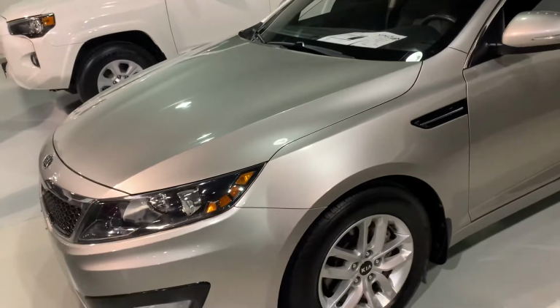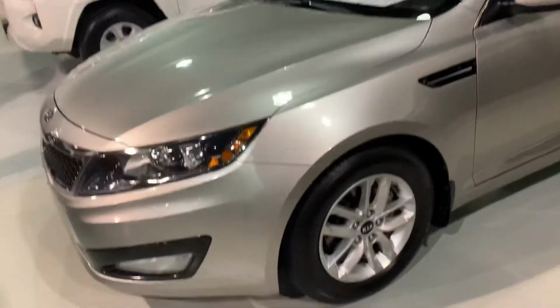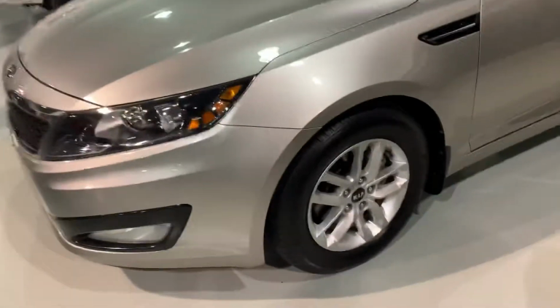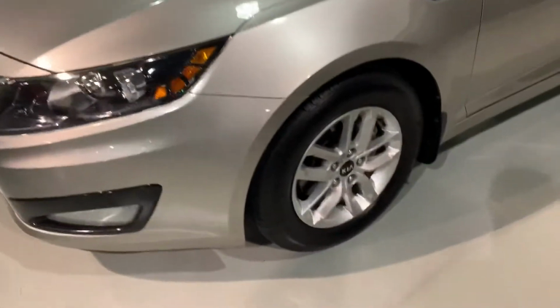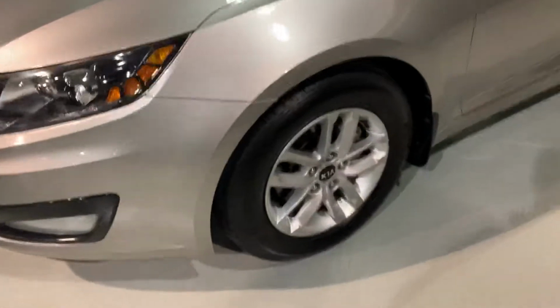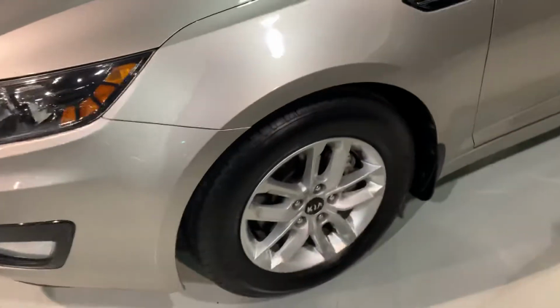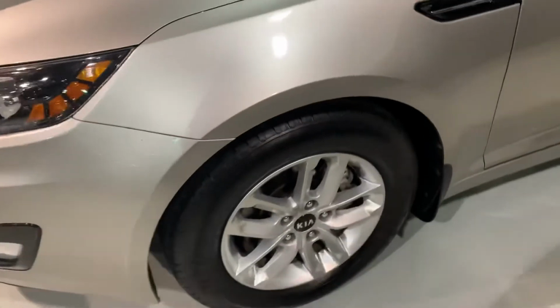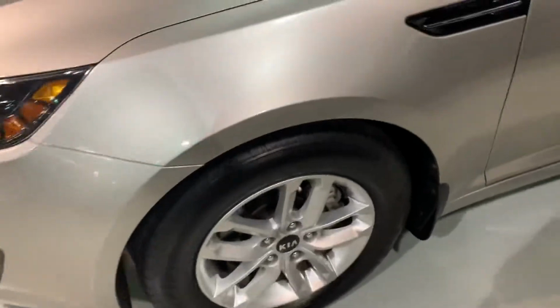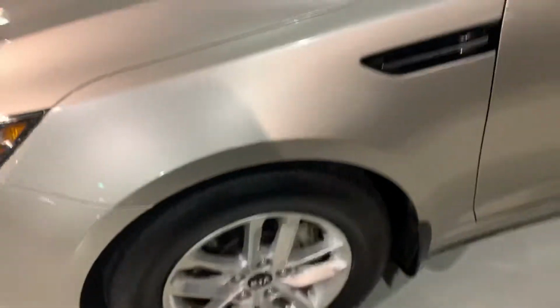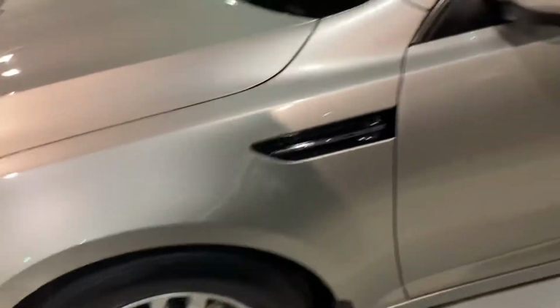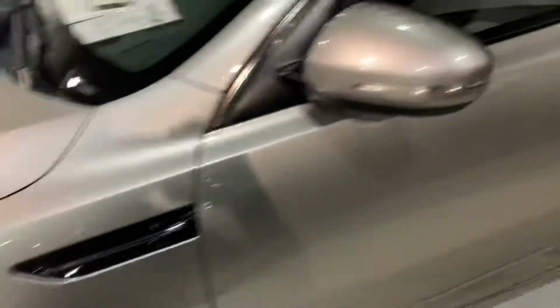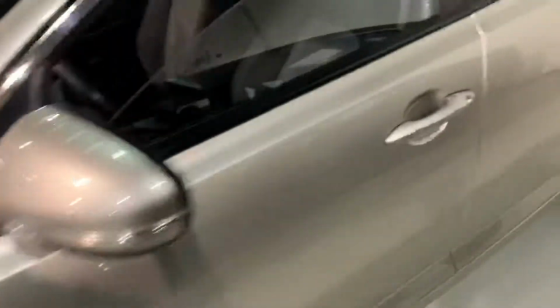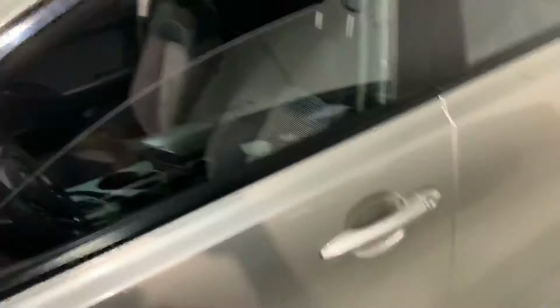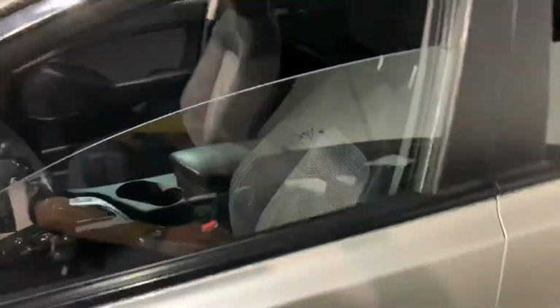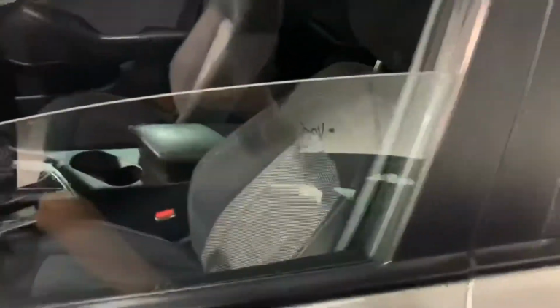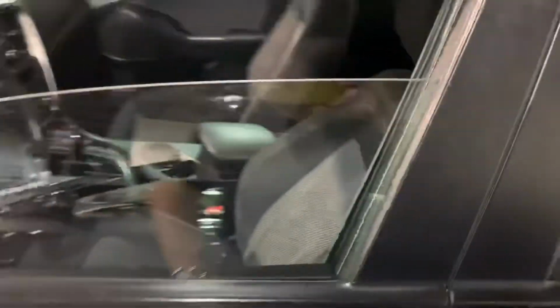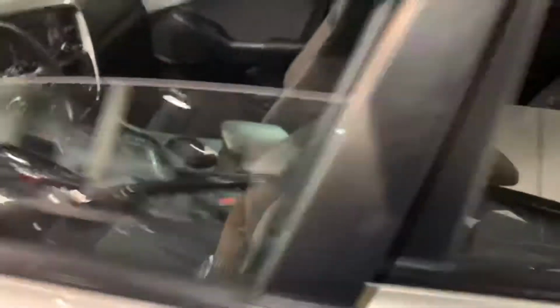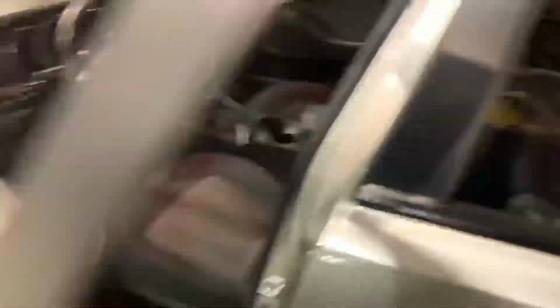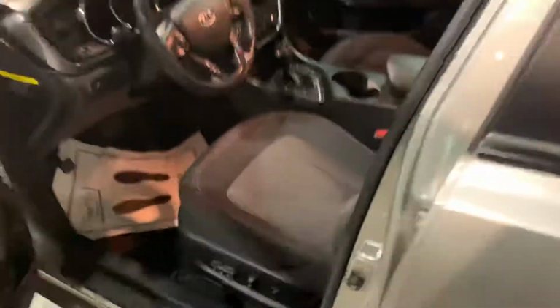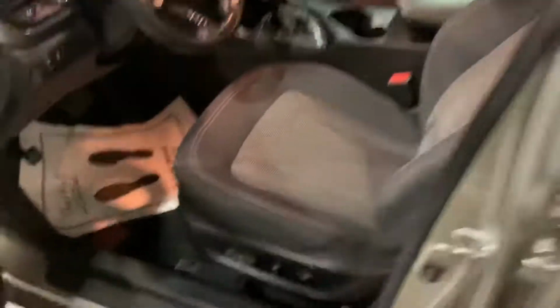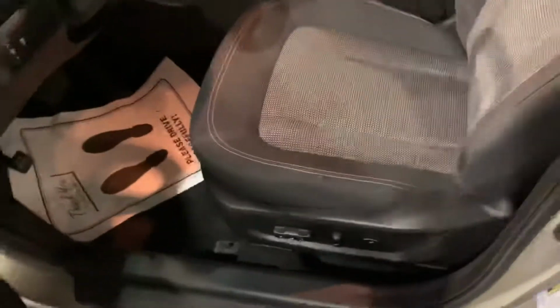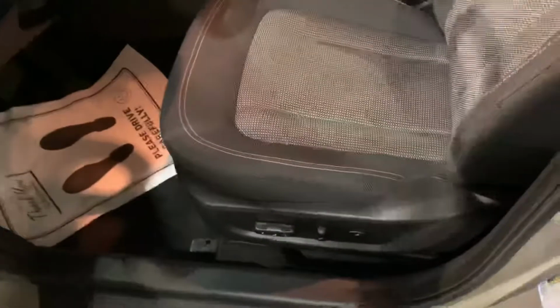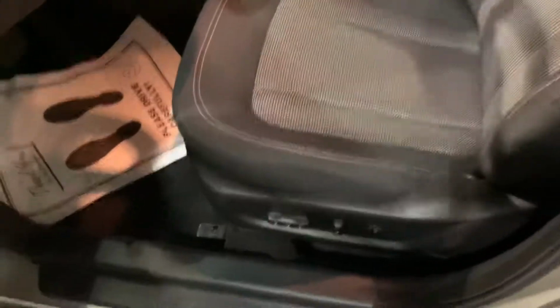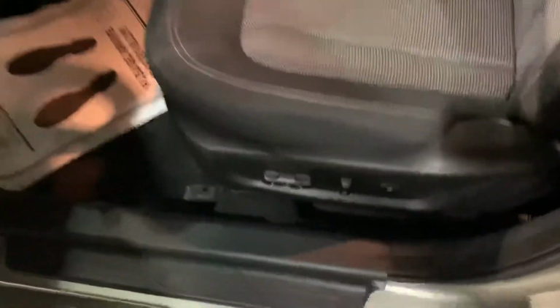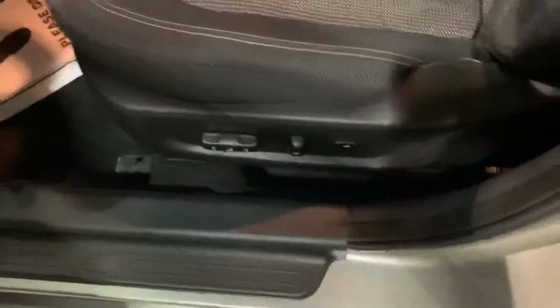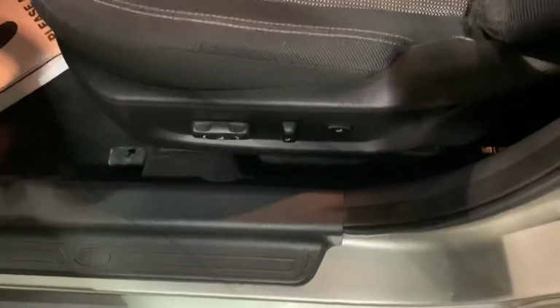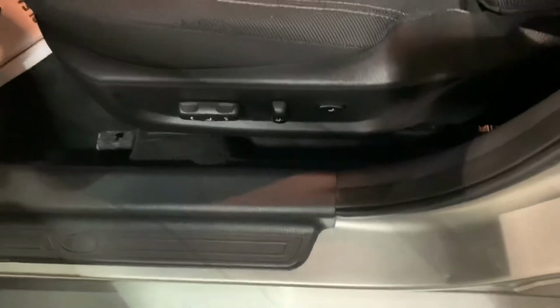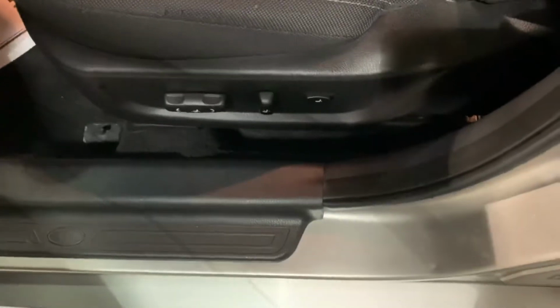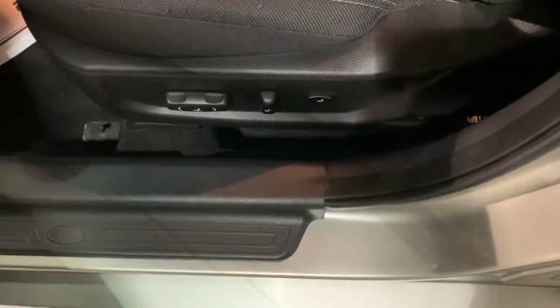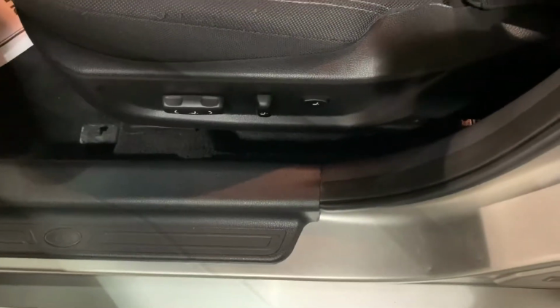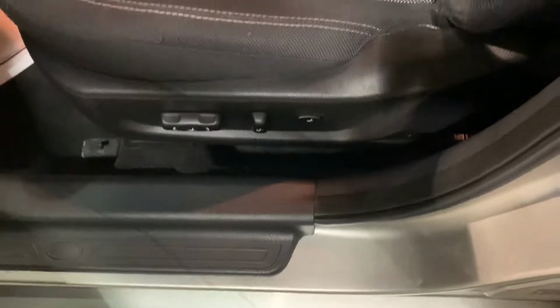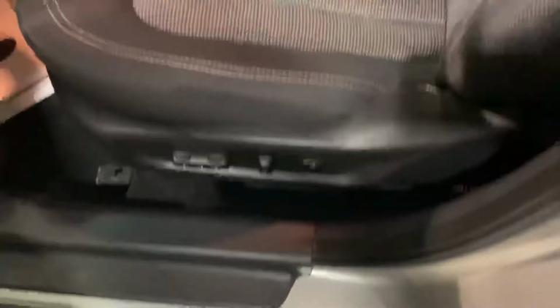It comes with nice alloy wheels, brand new tires. The interior has a cloth interior but you do have the power seat and power recliner.